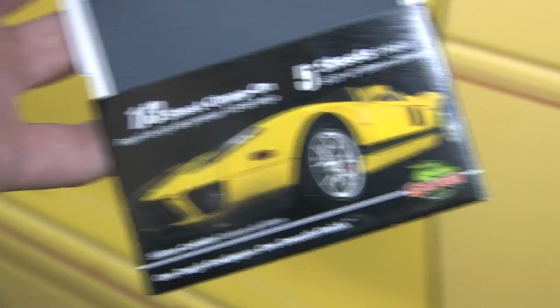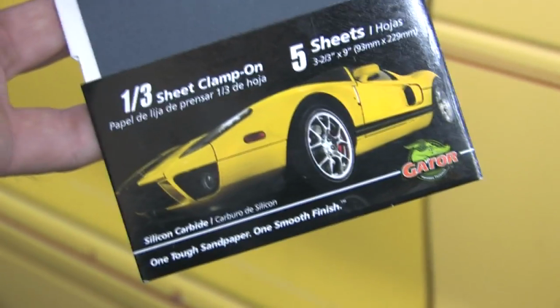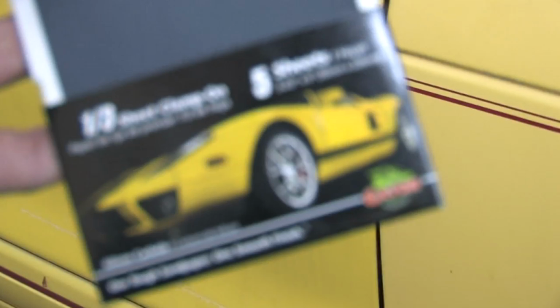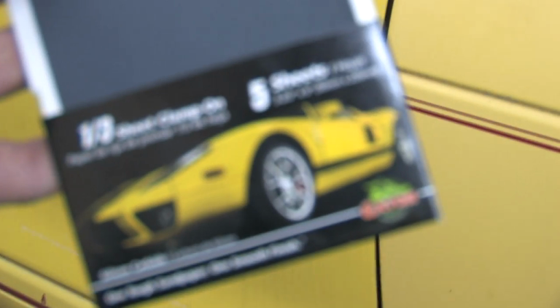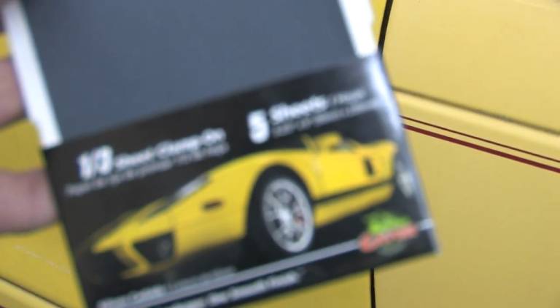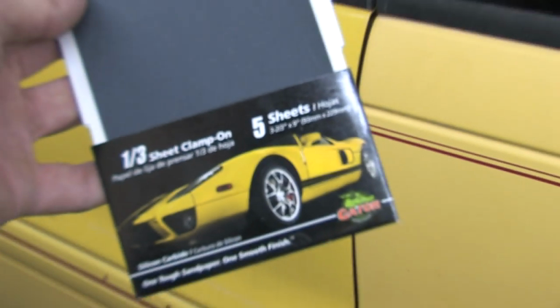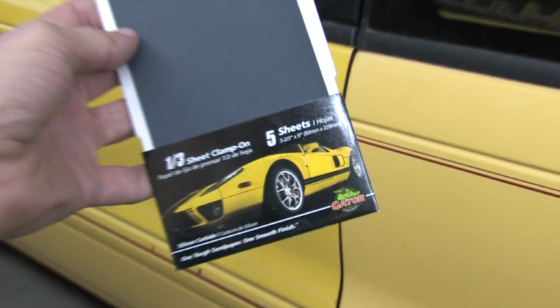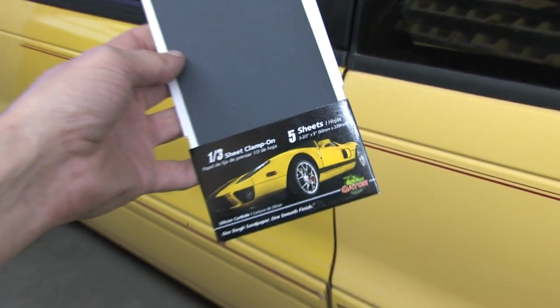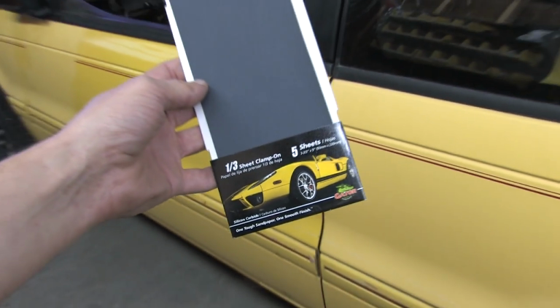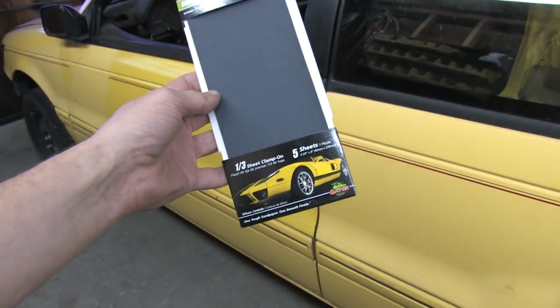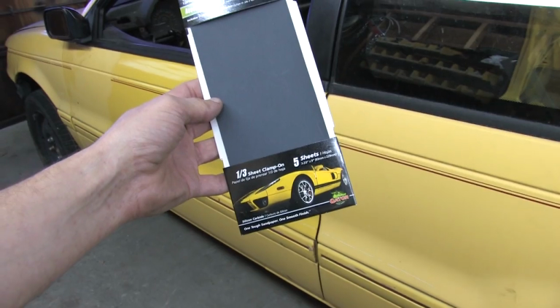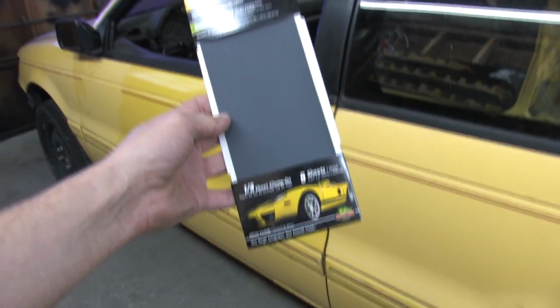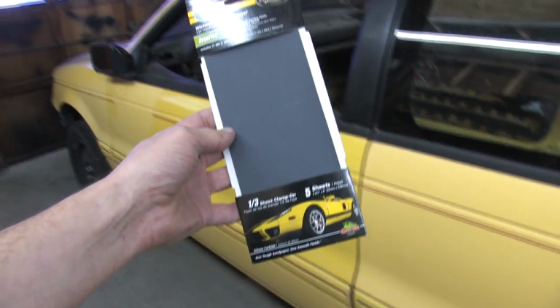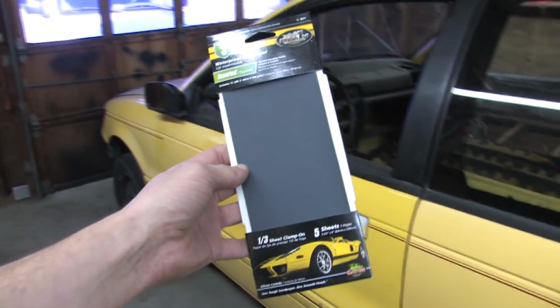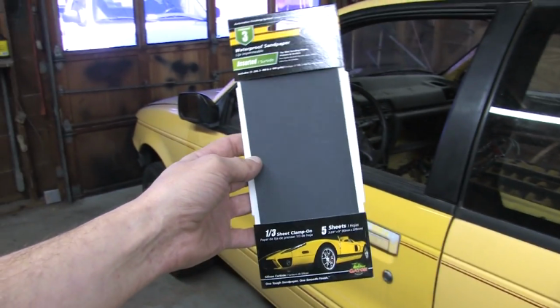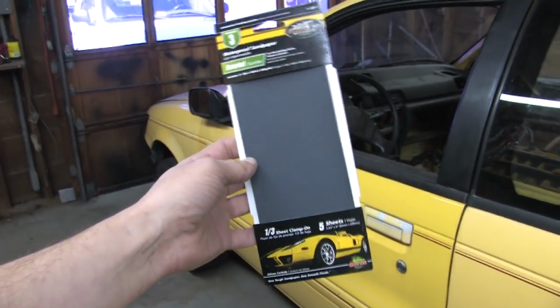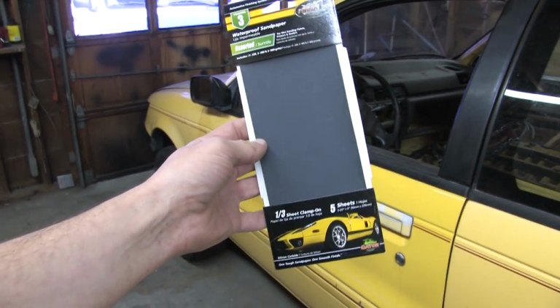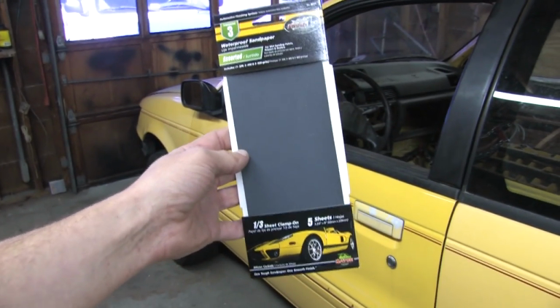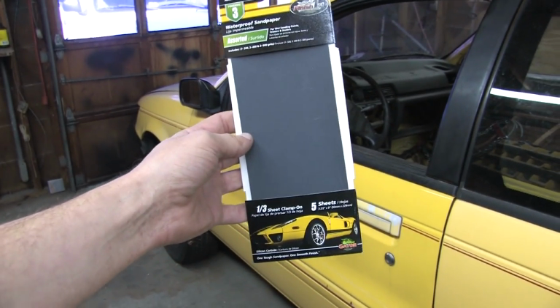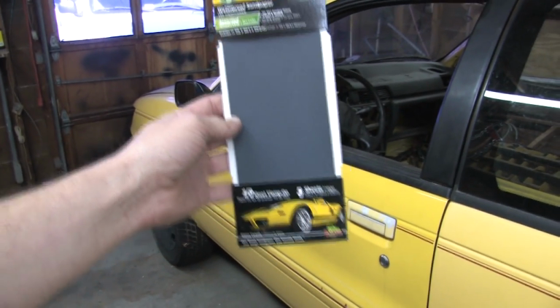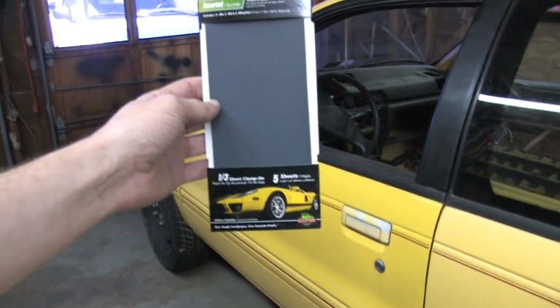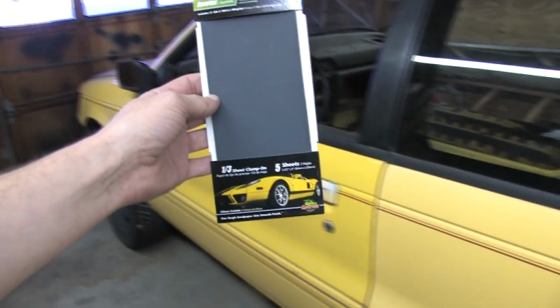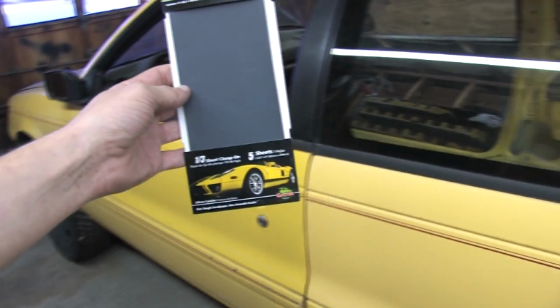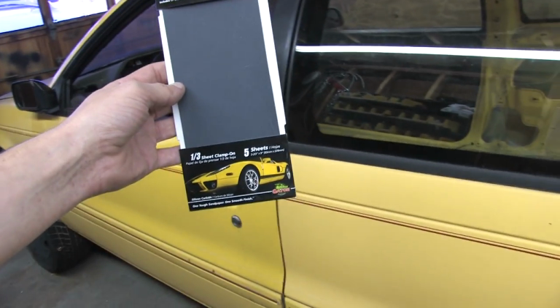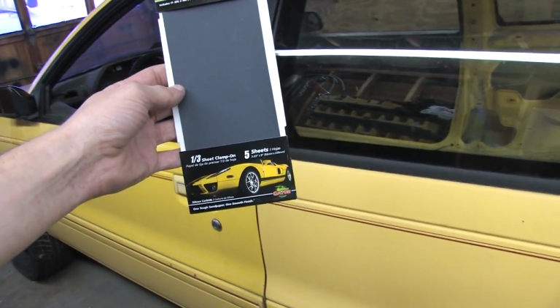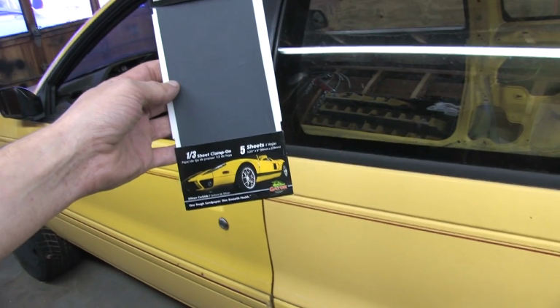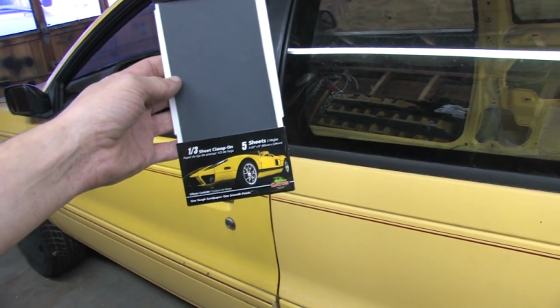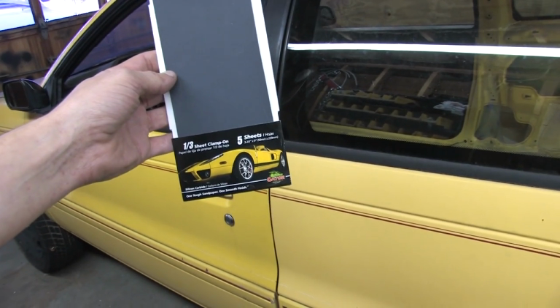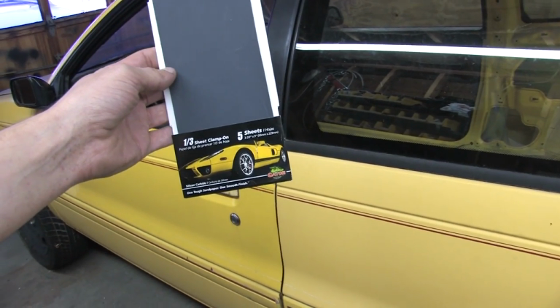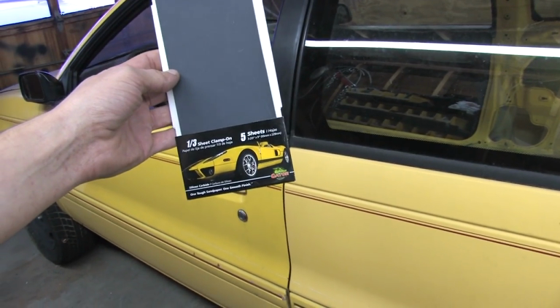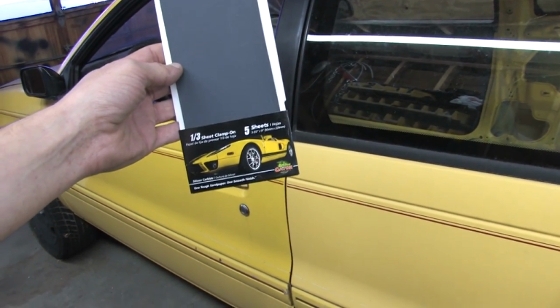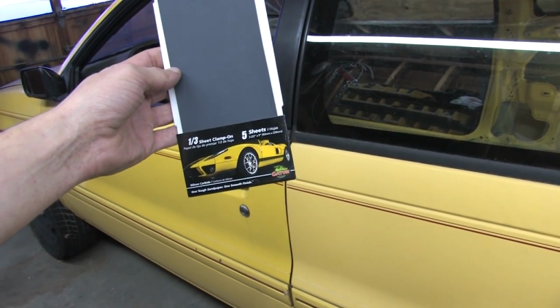How many people with a GT40 go down to Pep Boys to buy sandpaper? Is this implying that if I keep on sanding my Colt it will turn into a Ford GT?